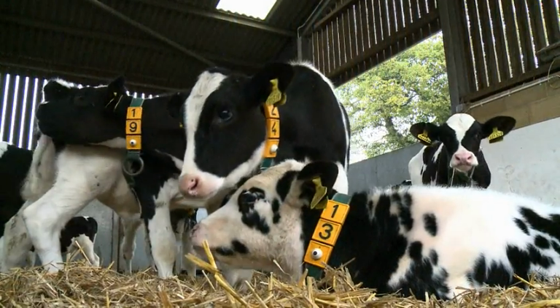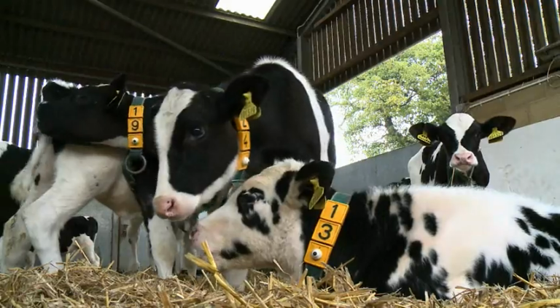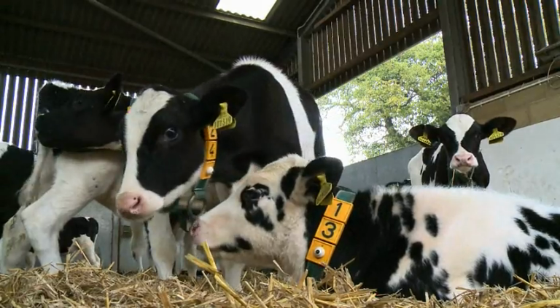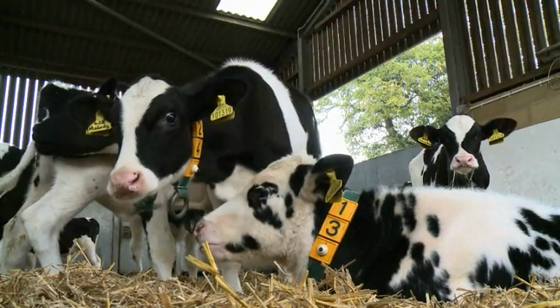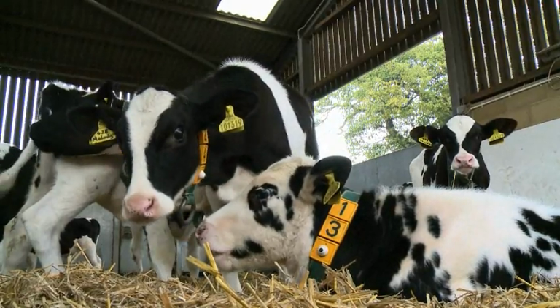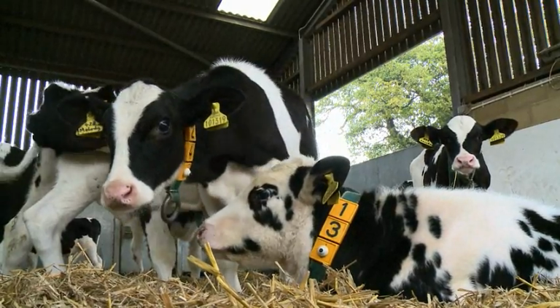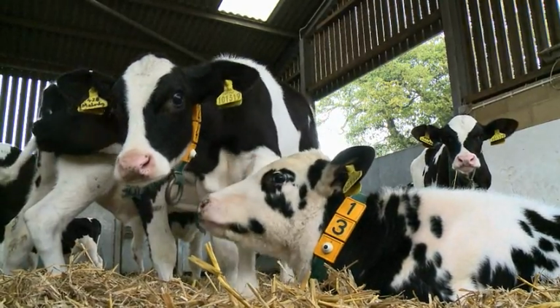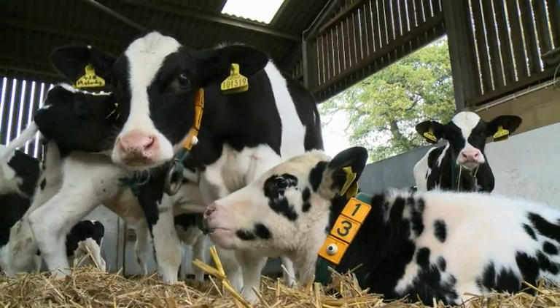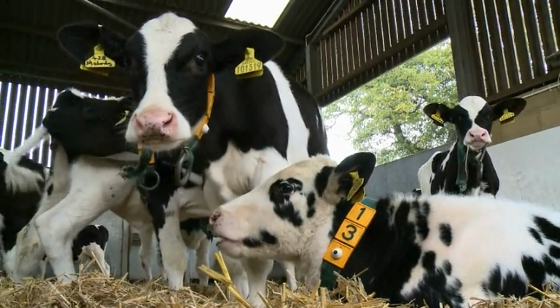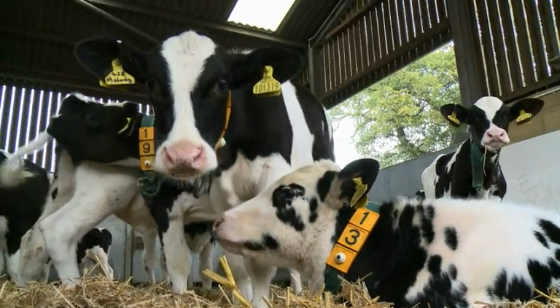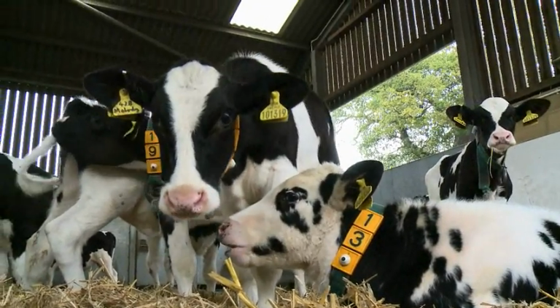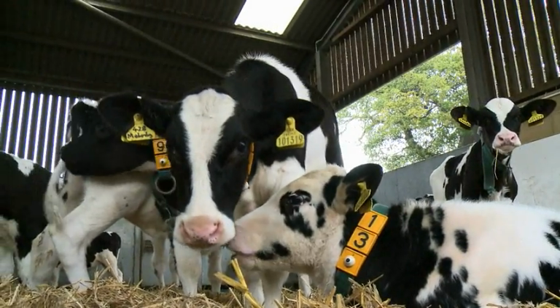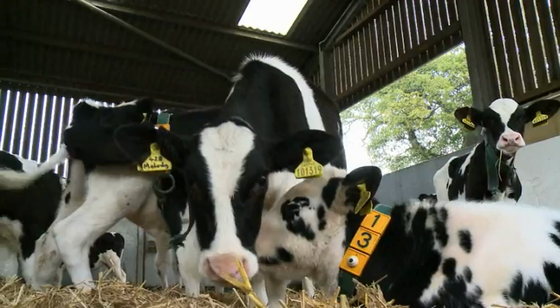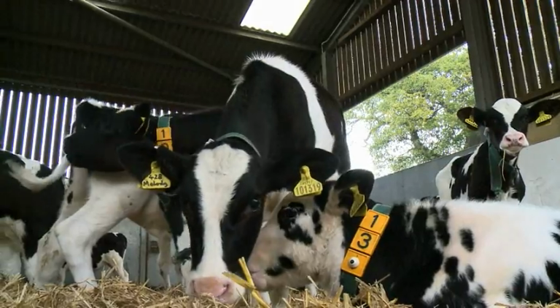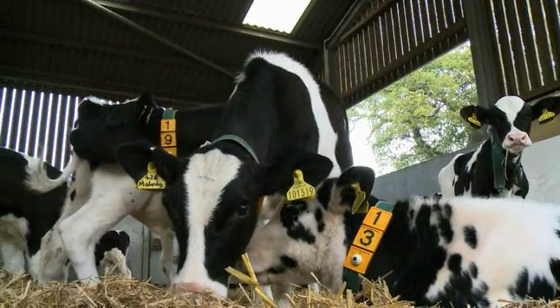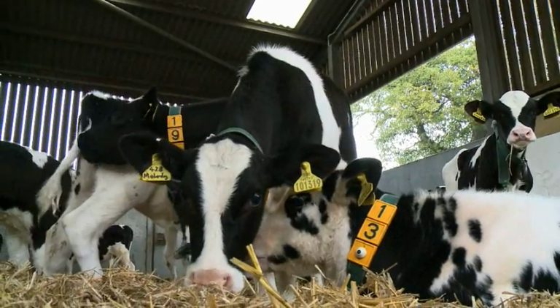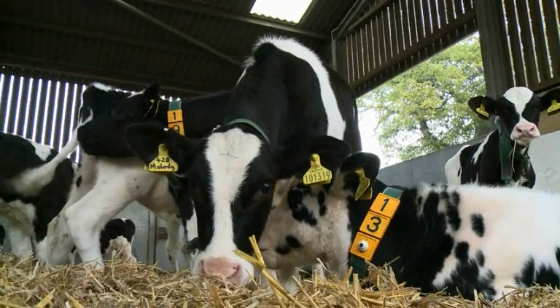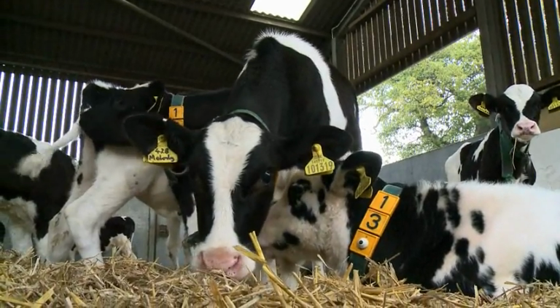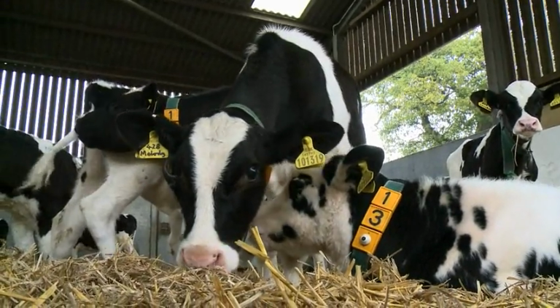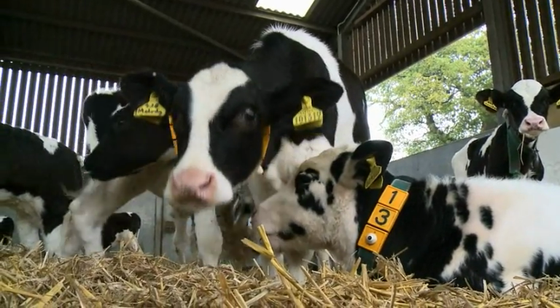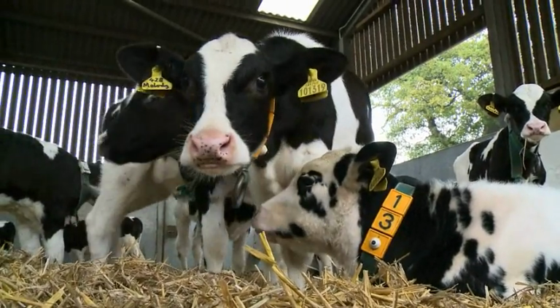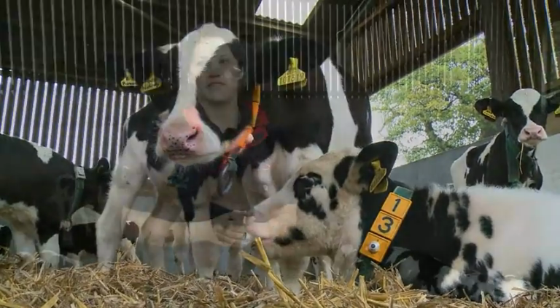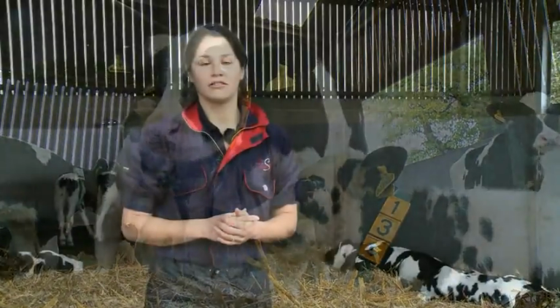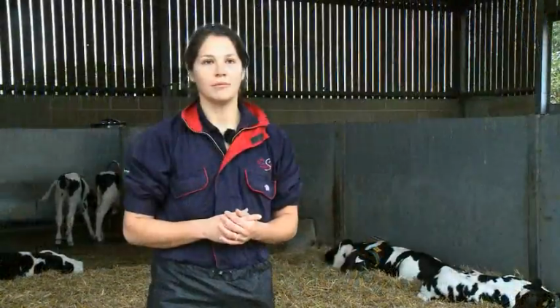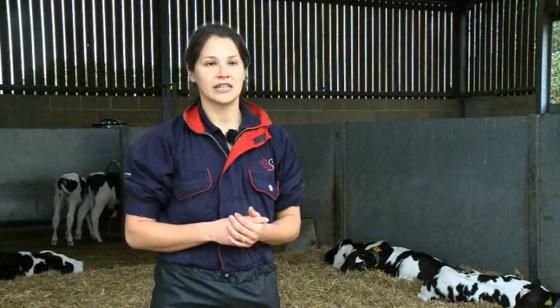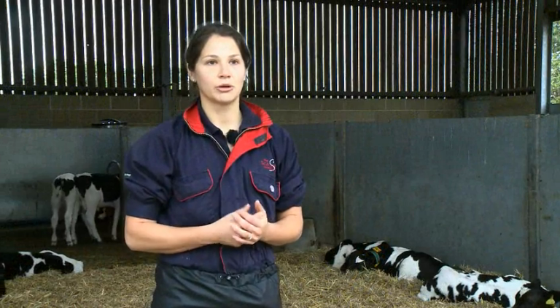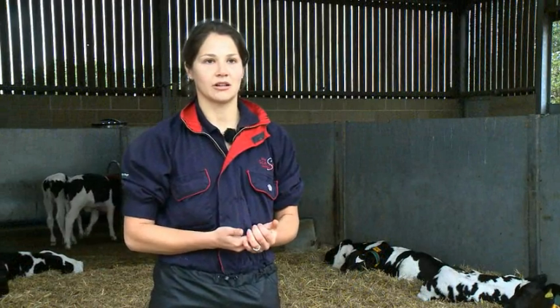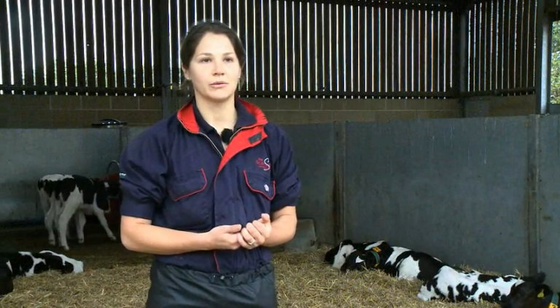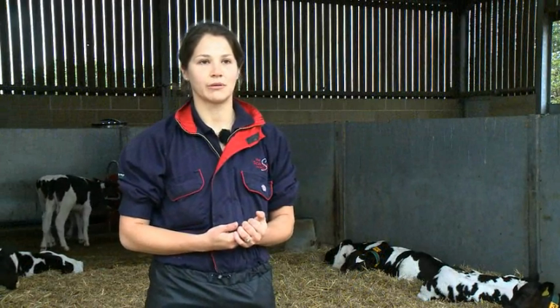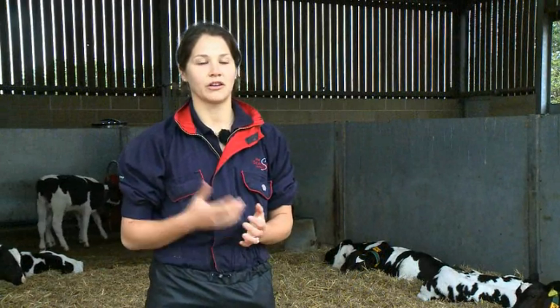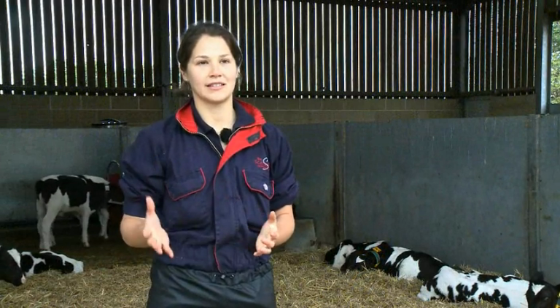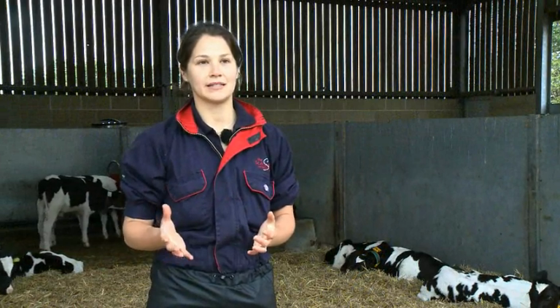At weaning we take them off milk and put them onto solid feed, so at this point we need the heifer to have a rumen that is ready to digest solid feed. Feeding of the heifer calf initially is purely based on milk, which is the liquid part that goes into the abomasum.